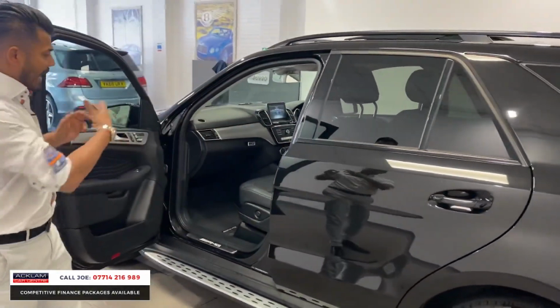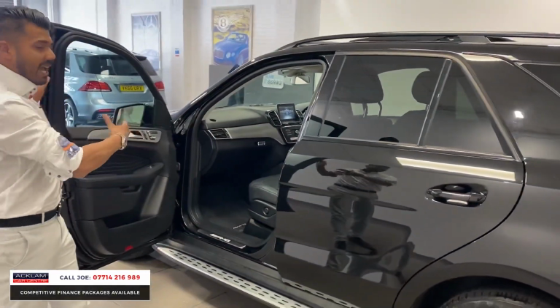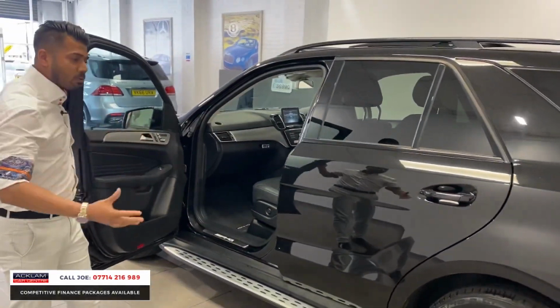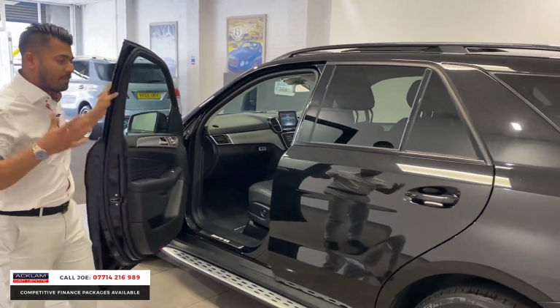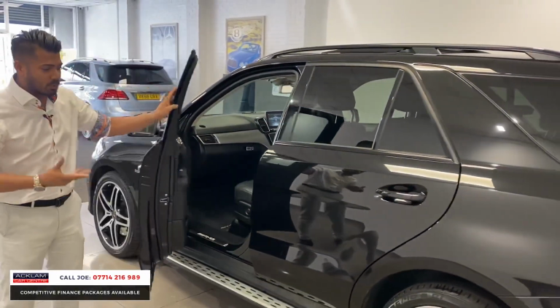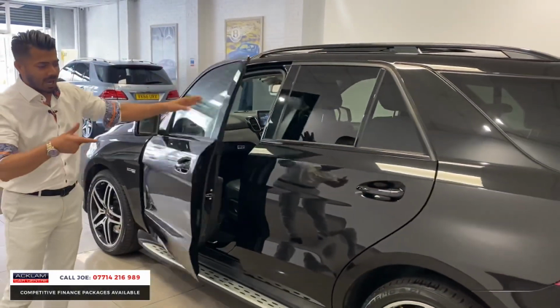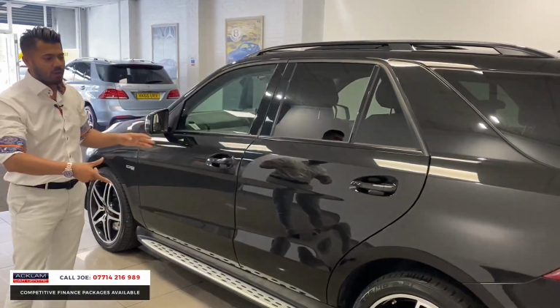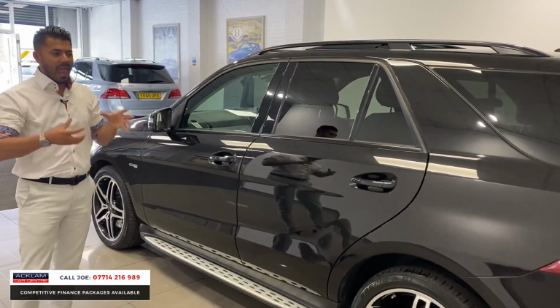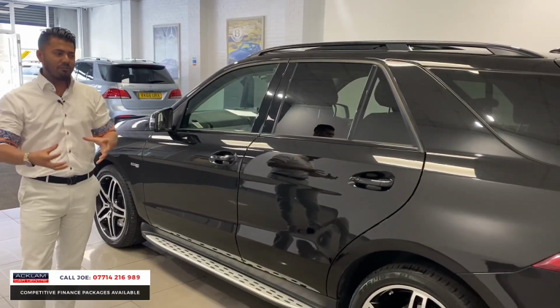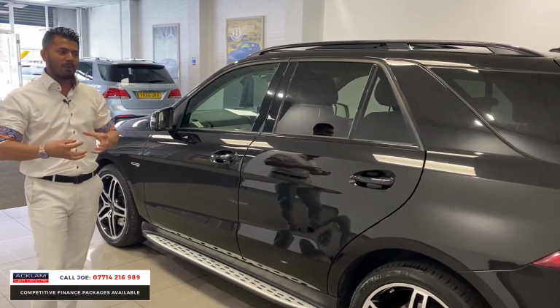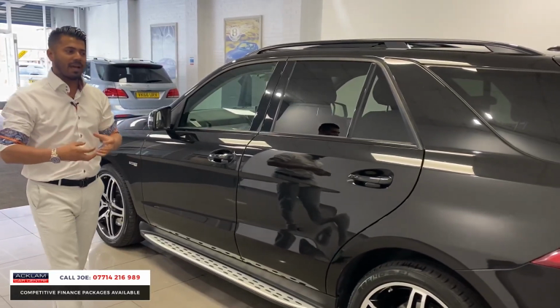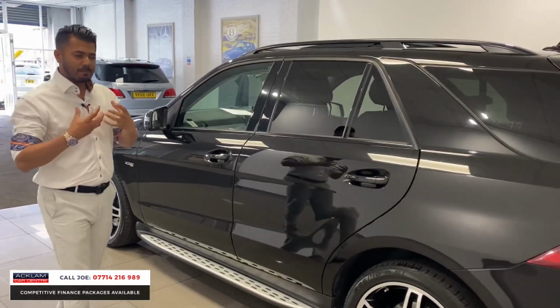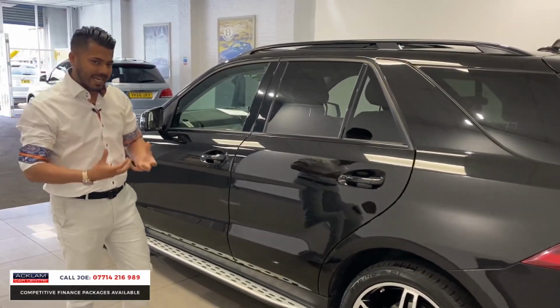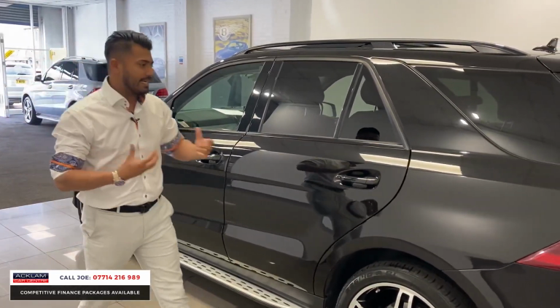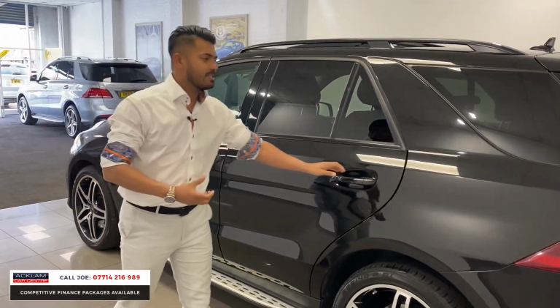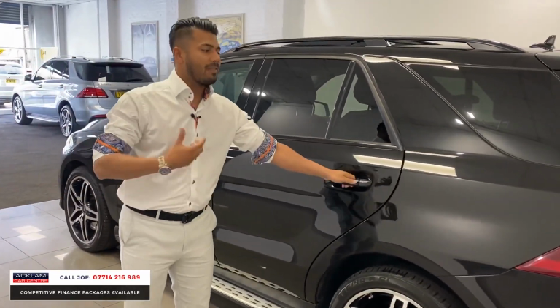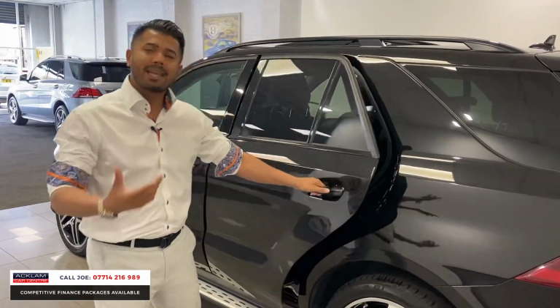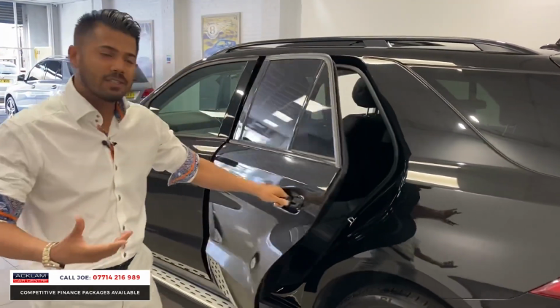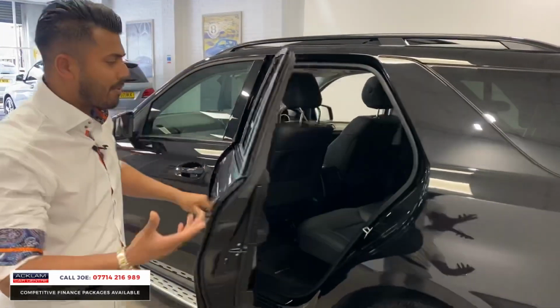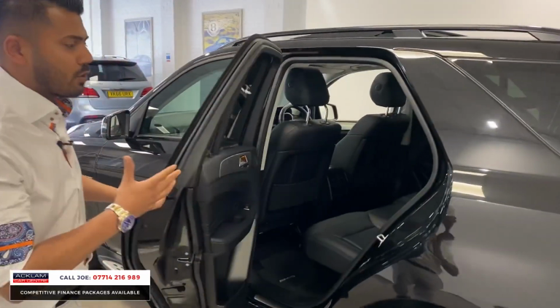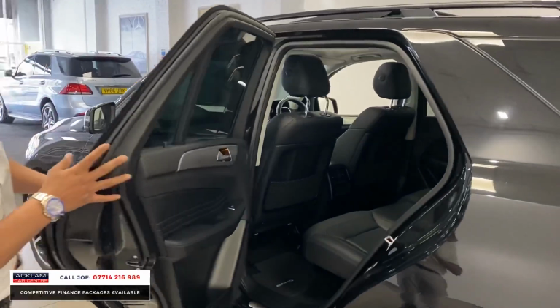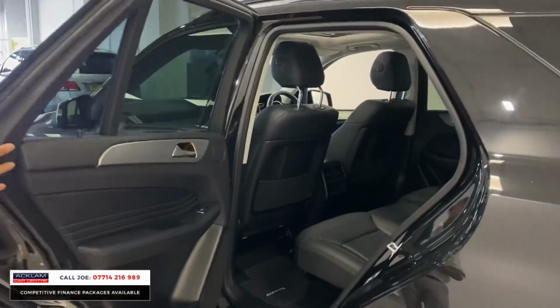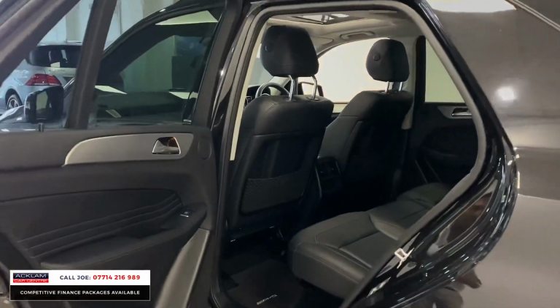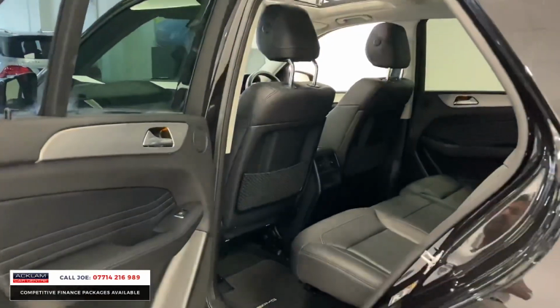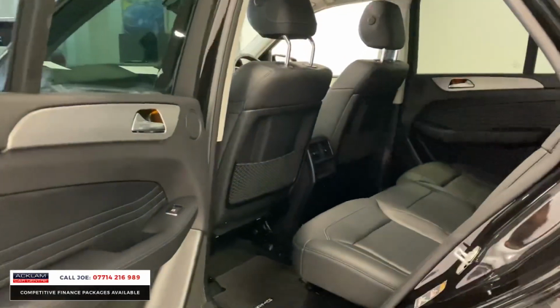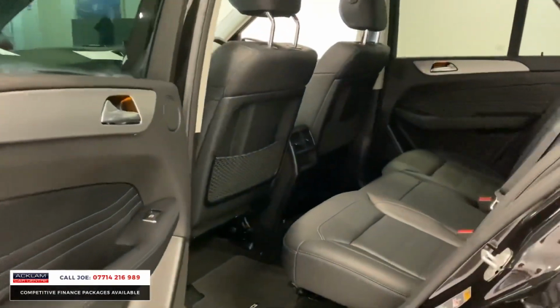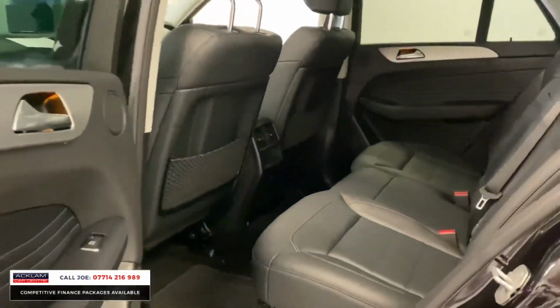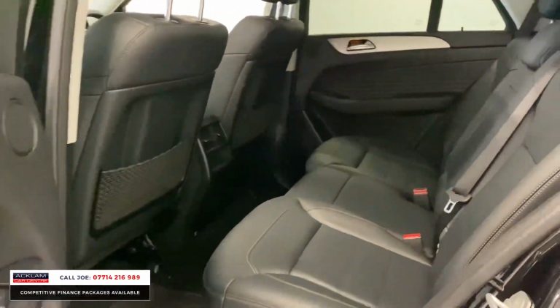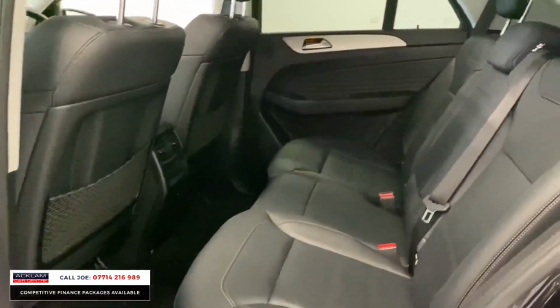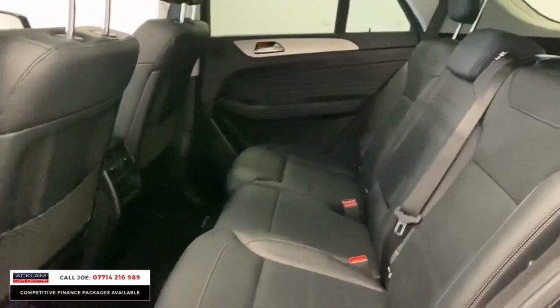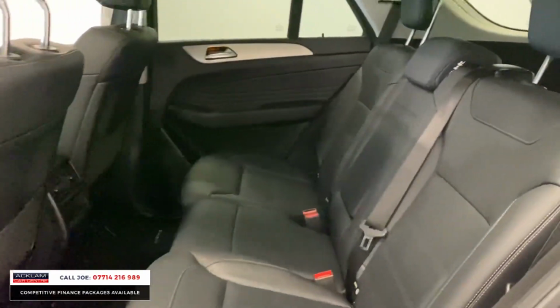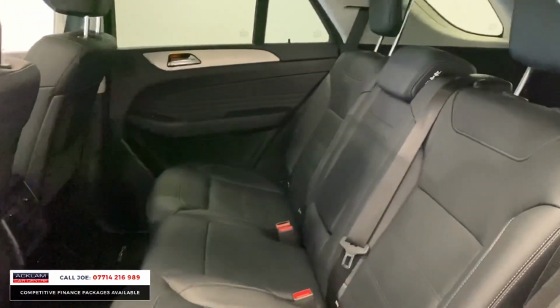But it's the condition — because the car's done only 16,000 miles, inside, outside, bodywork, alloys, everything about the car is particularly nice. And then the mechanics — remember the car's got full Mercedes service history so it has been well looked after and no money has been spared.